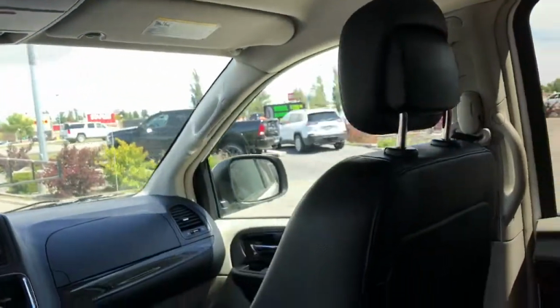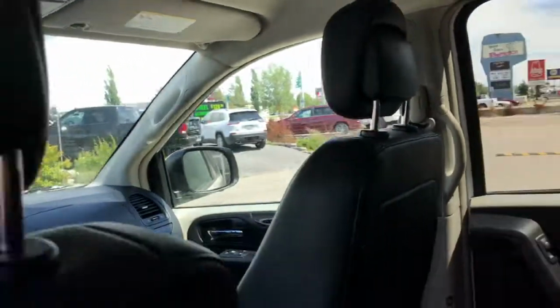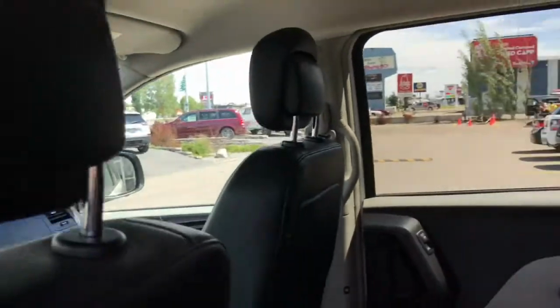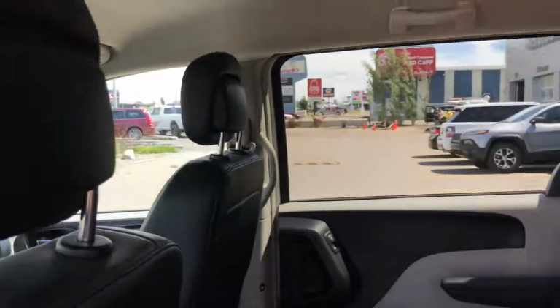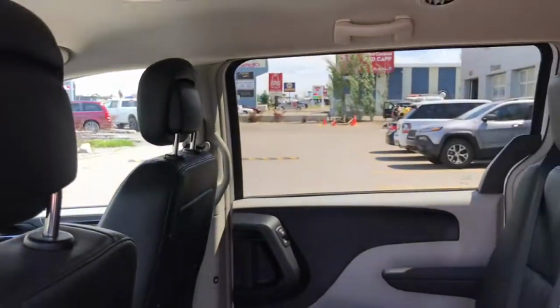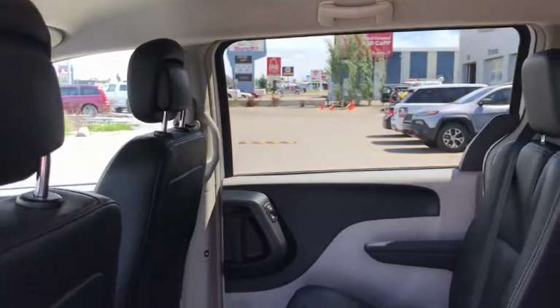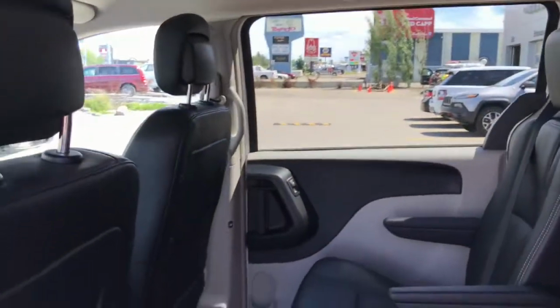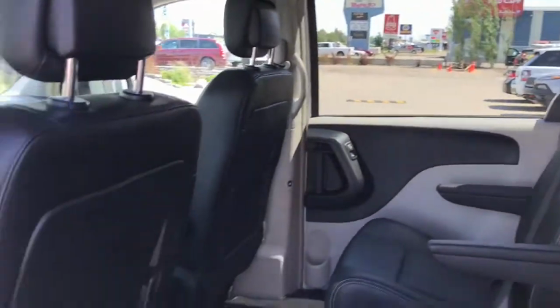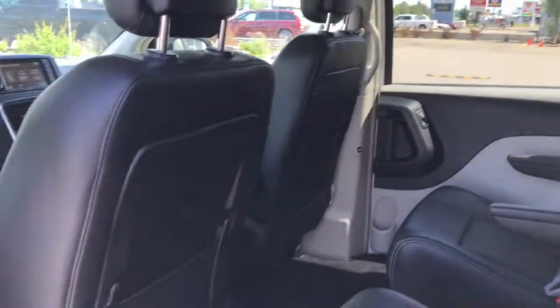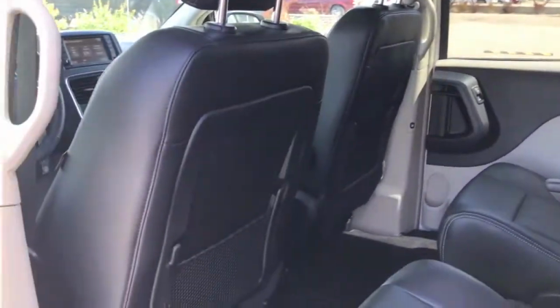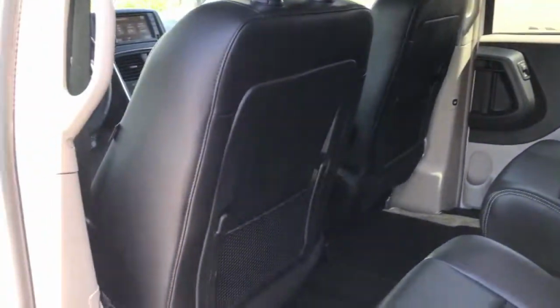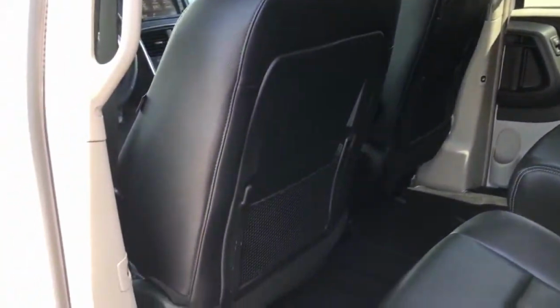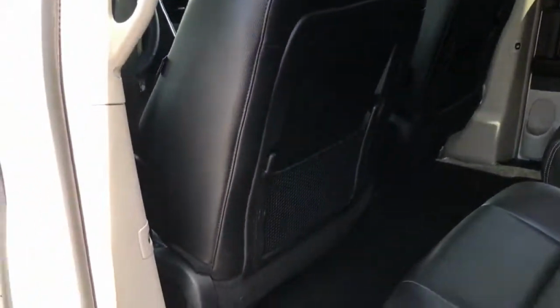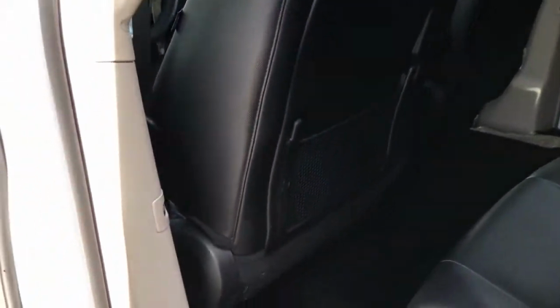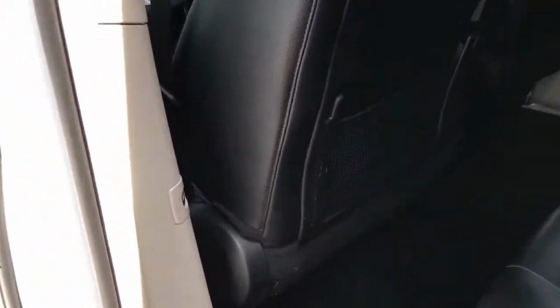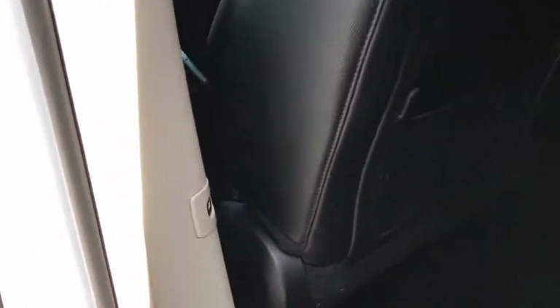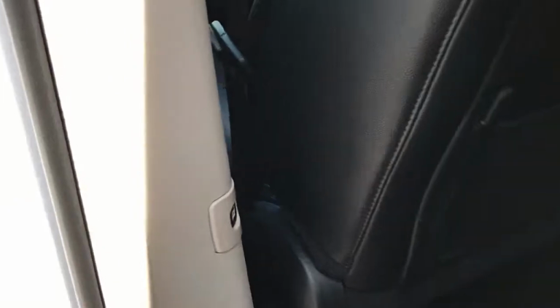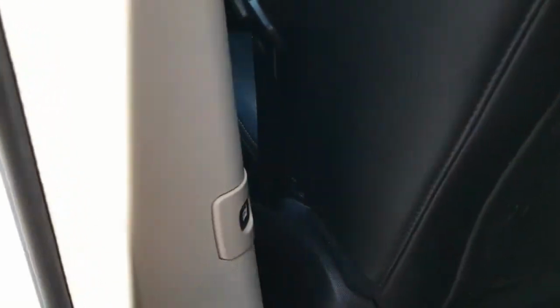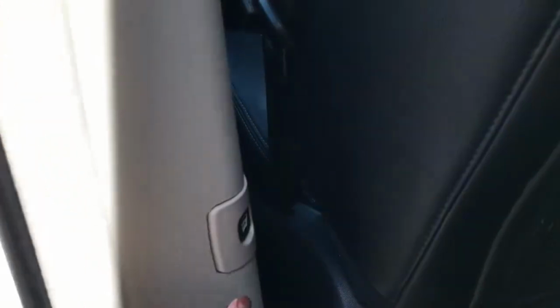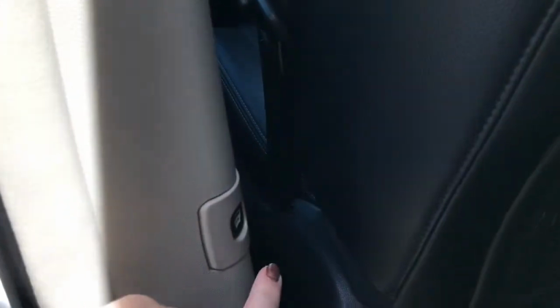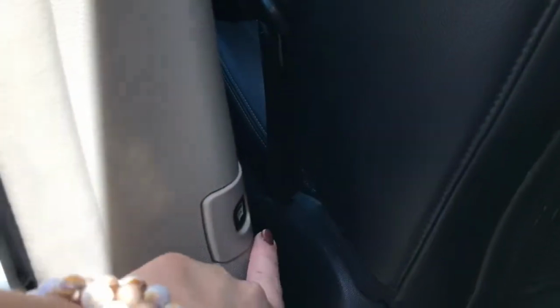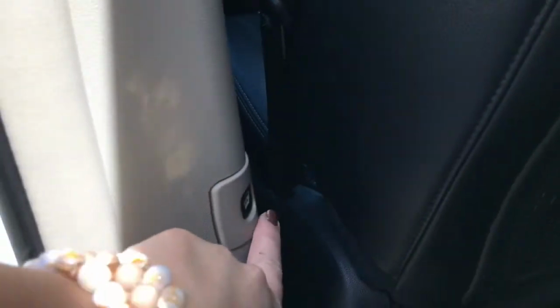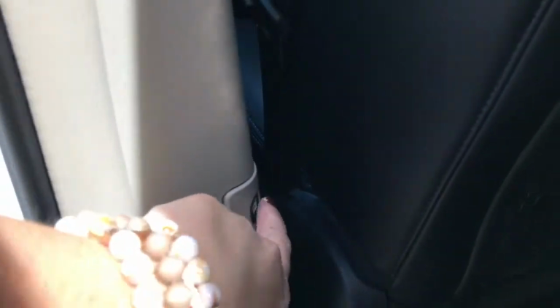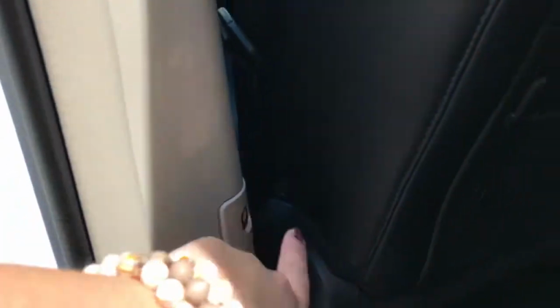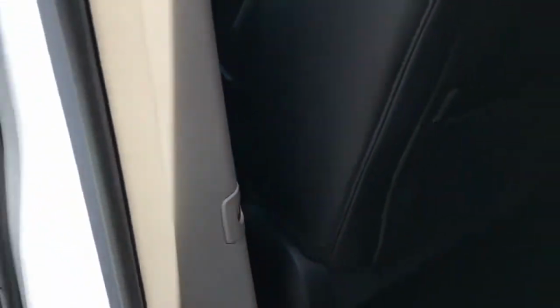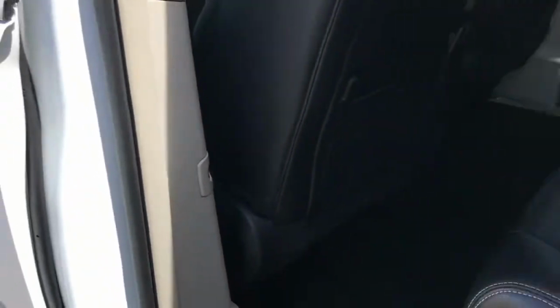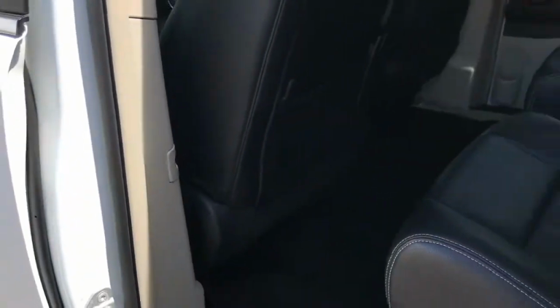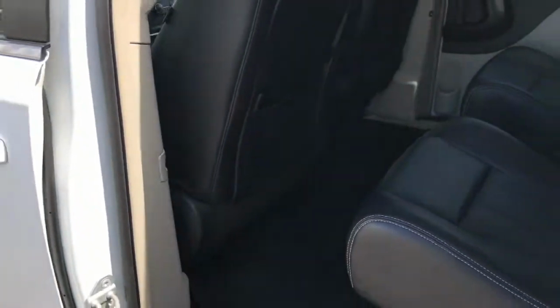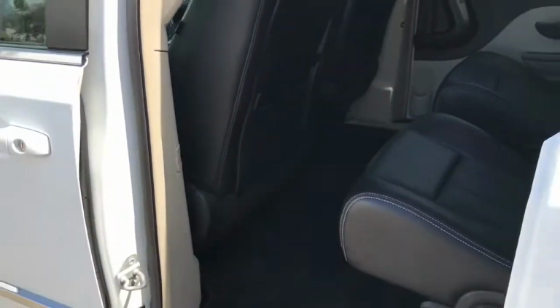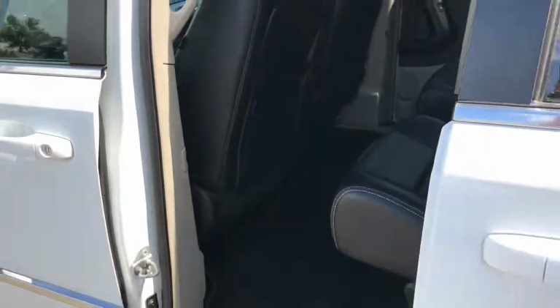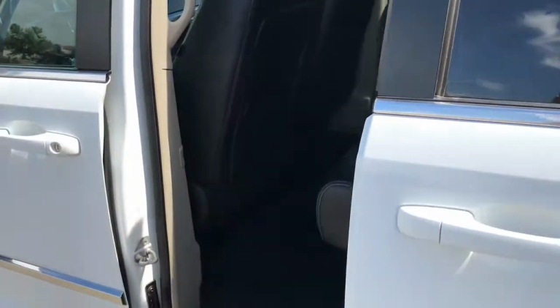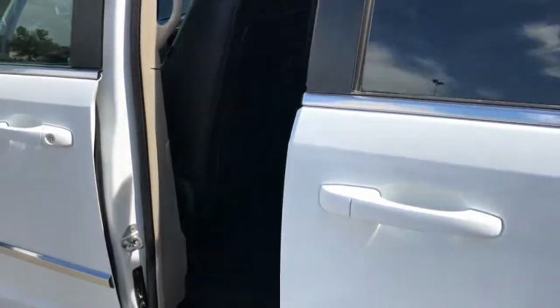To close these power sliding doors you can either pull the handle out, or you can simply push the button on the inside and the door will close for you.